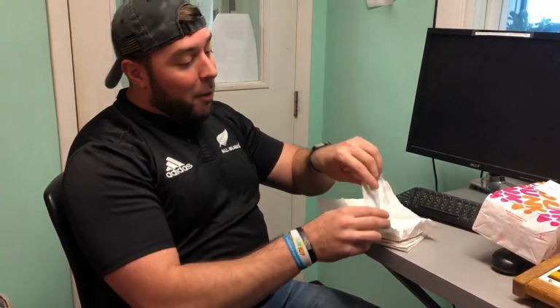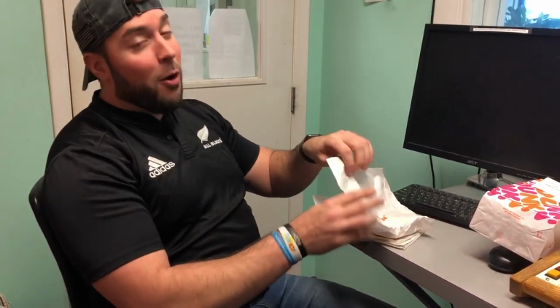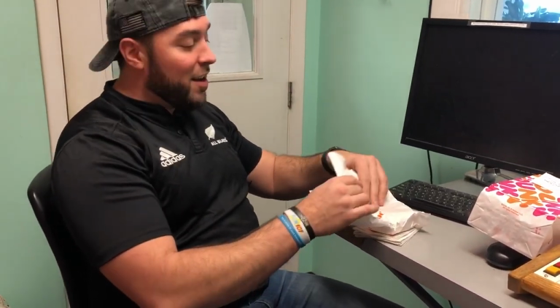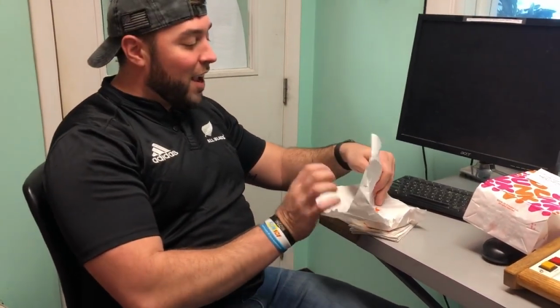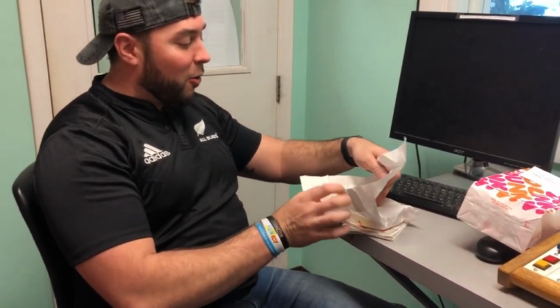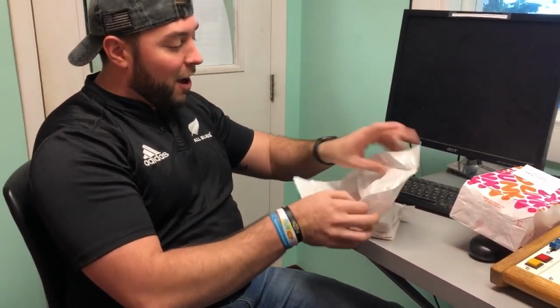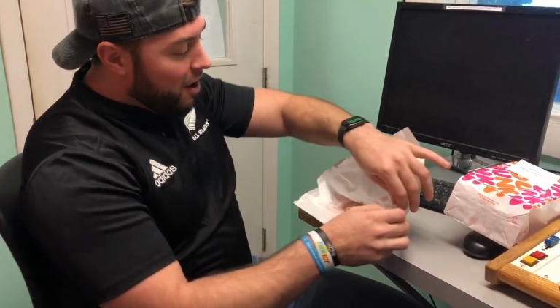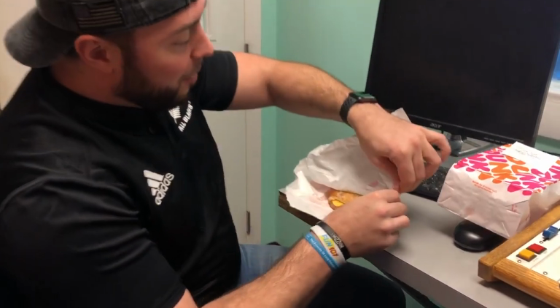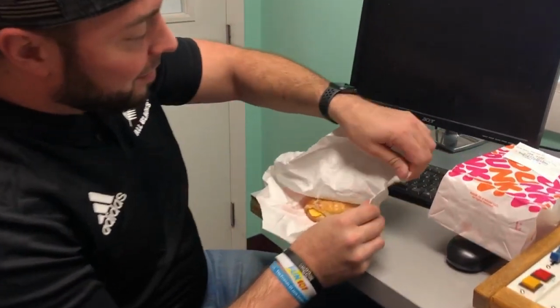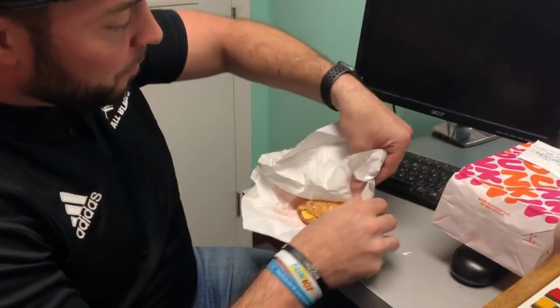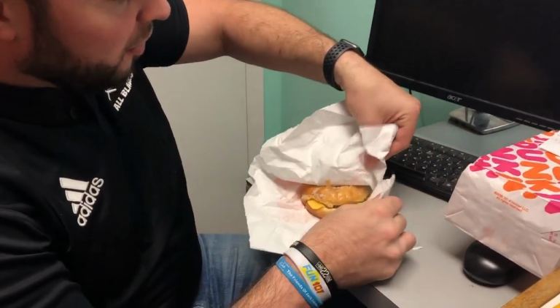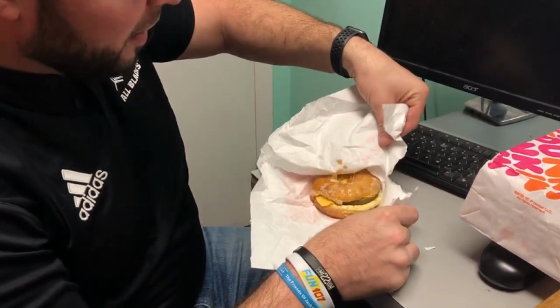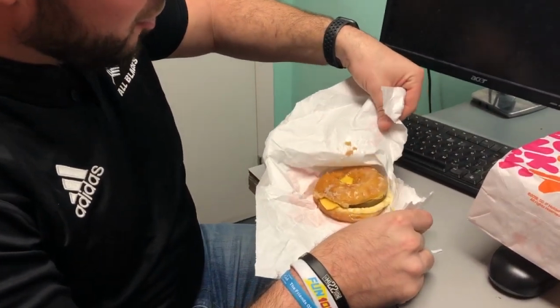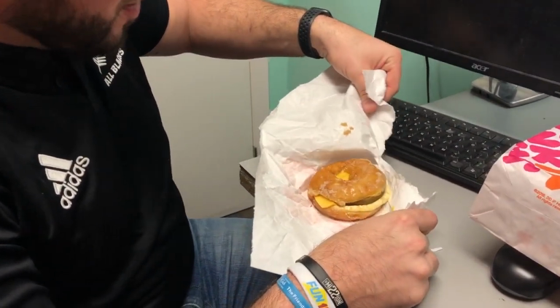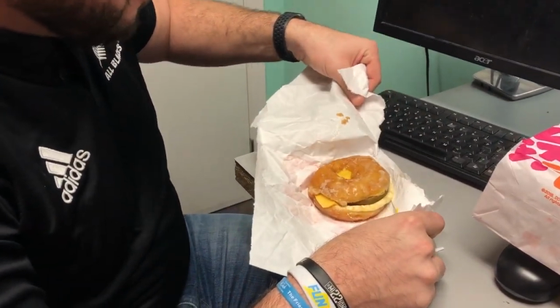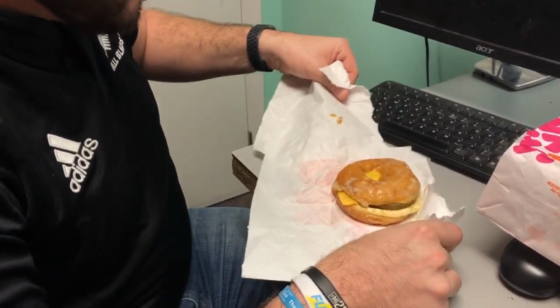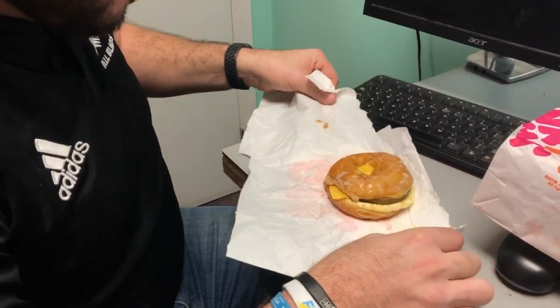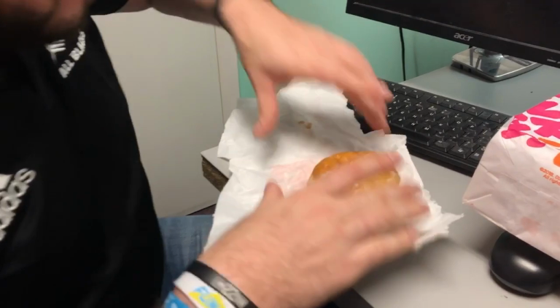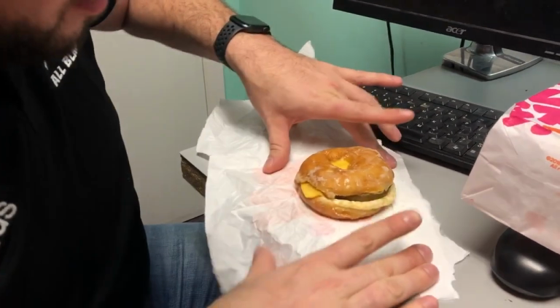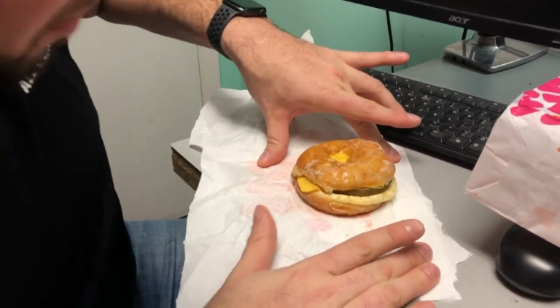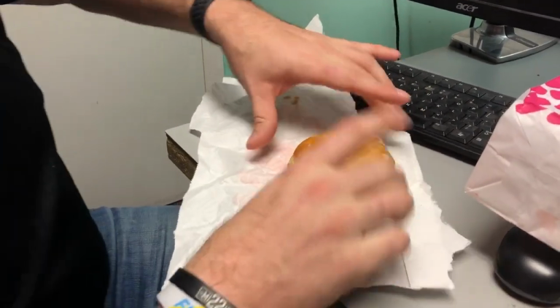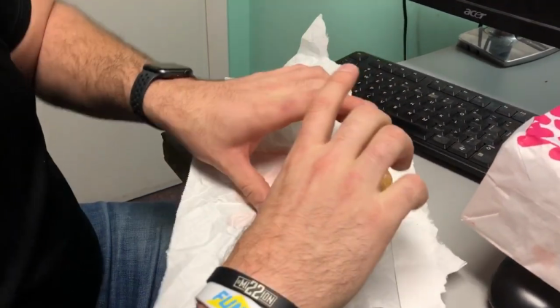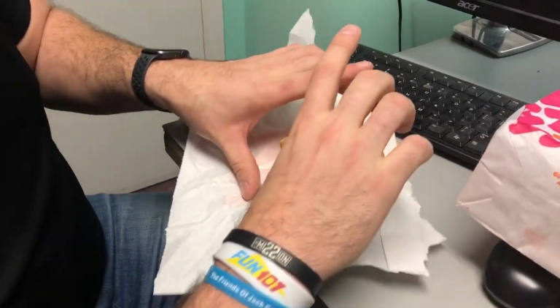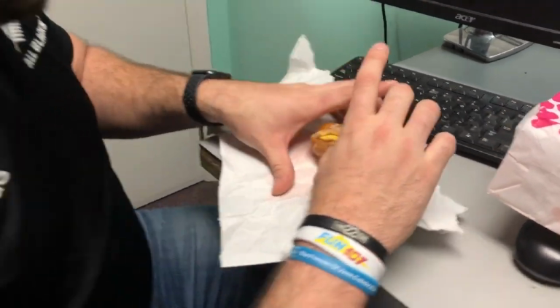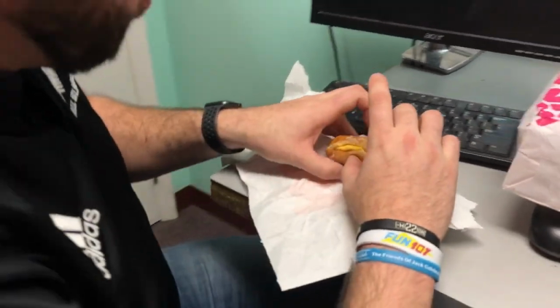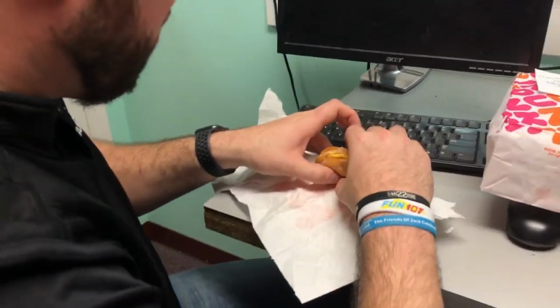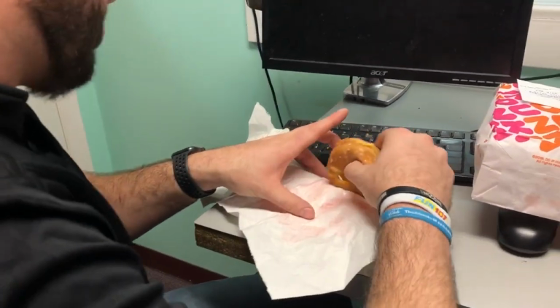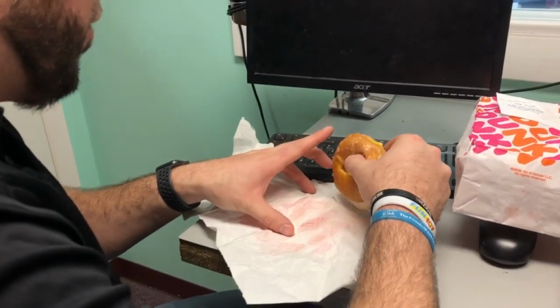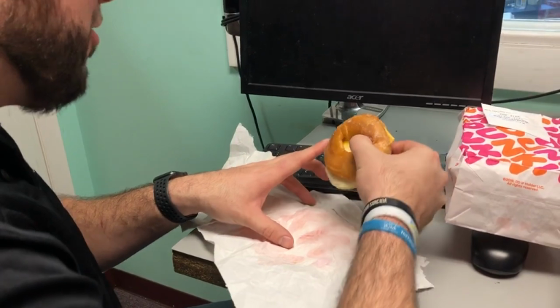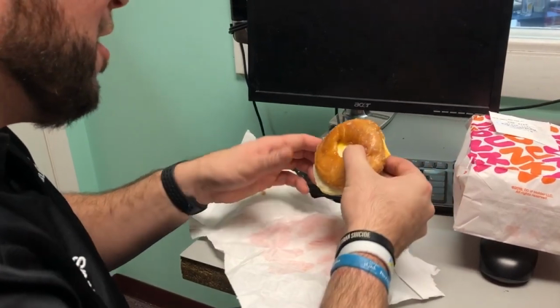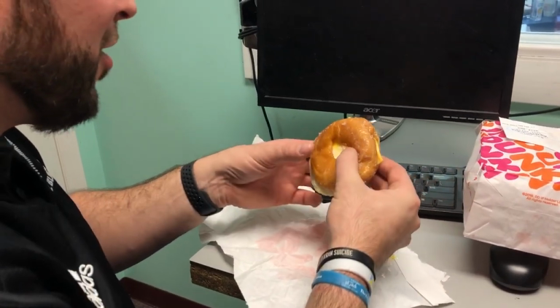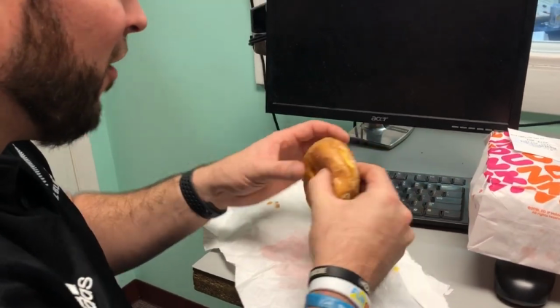Ever since plant-based was a thing at Dunkin', the new plant-based Beyond Sausage breakfast sandwich — he came out with his own rendition of it. So it's basically you got your egg, your cheese, your plant-based sausage, and it's actually one glazed donut with two slices of it.